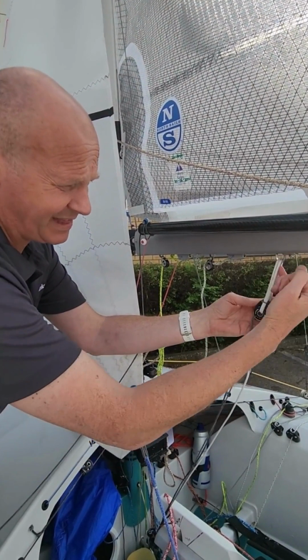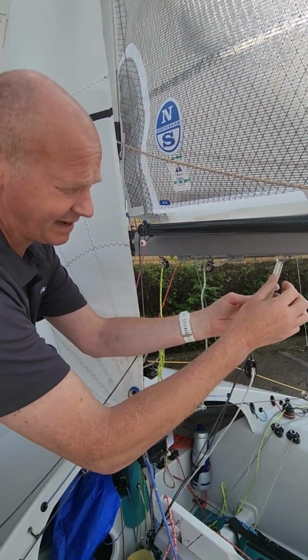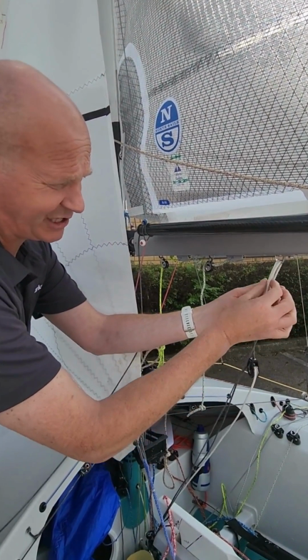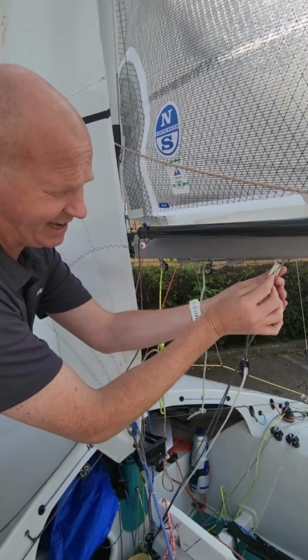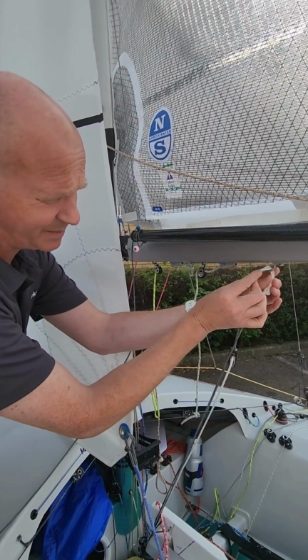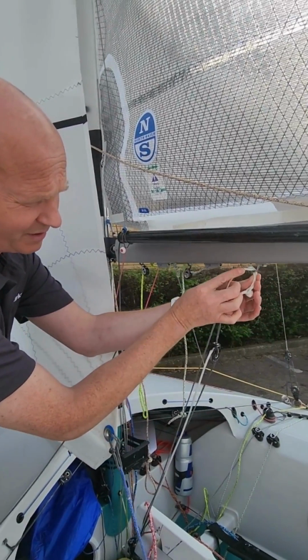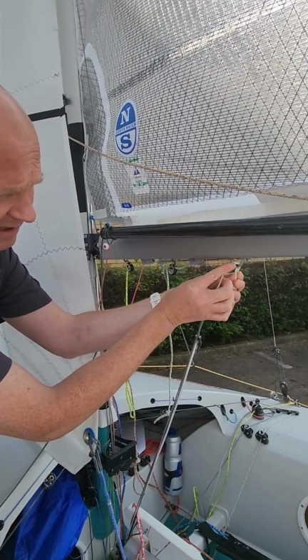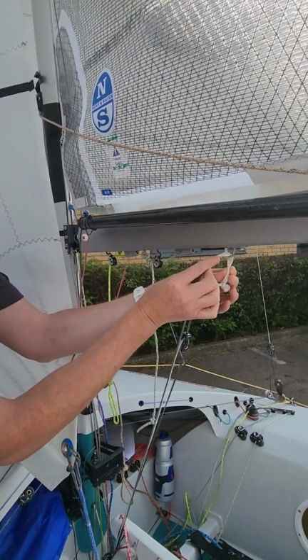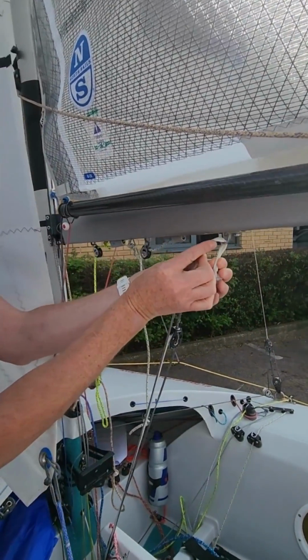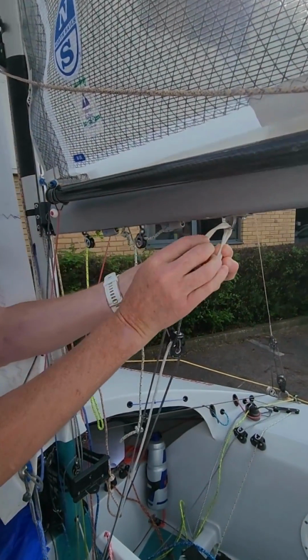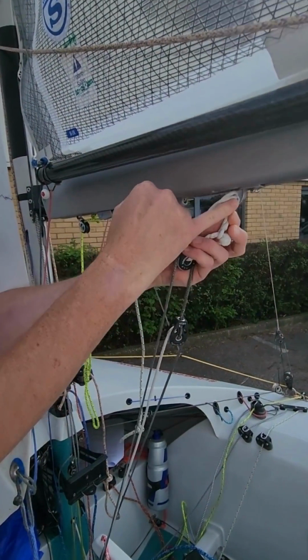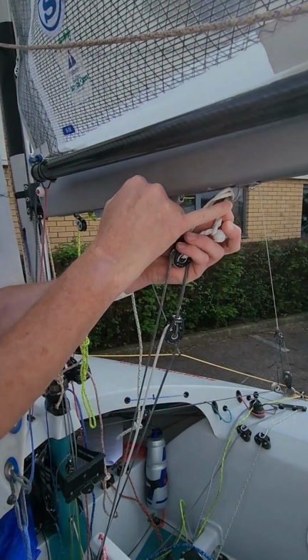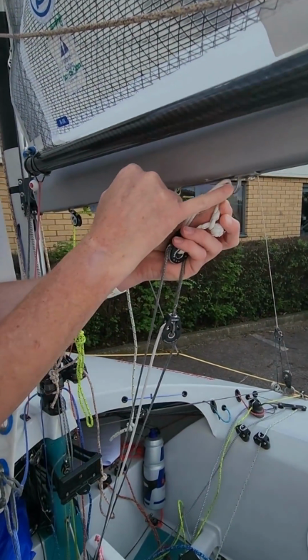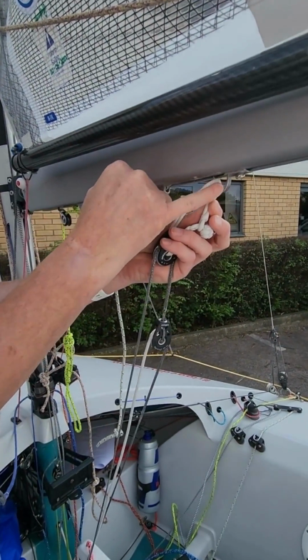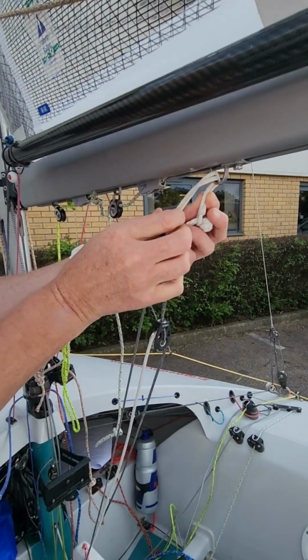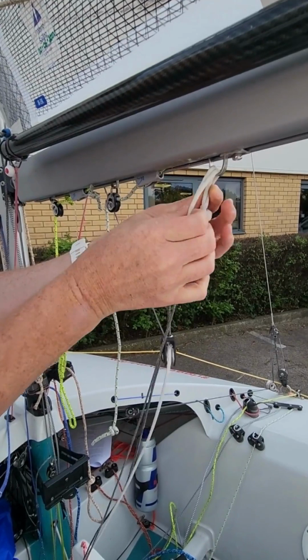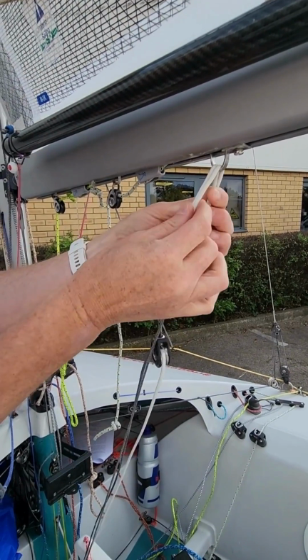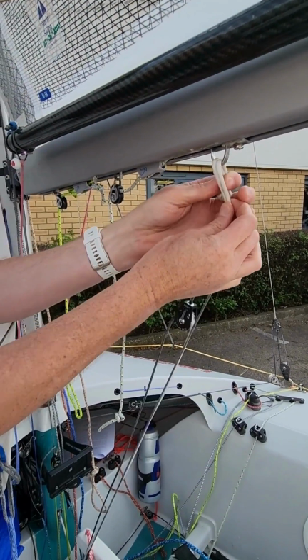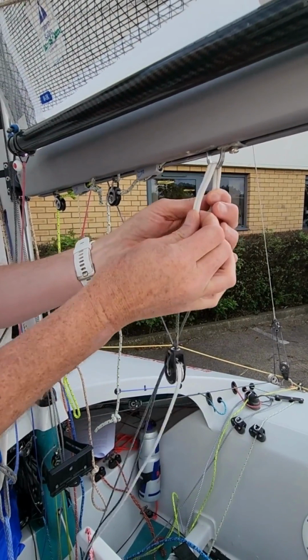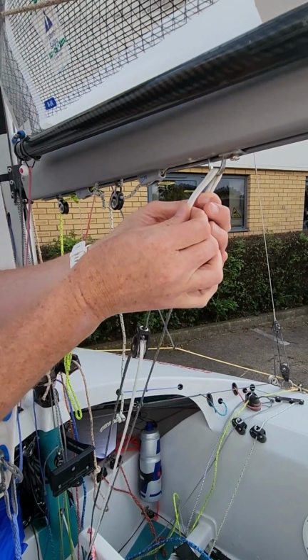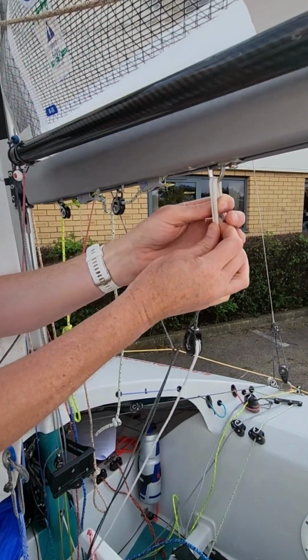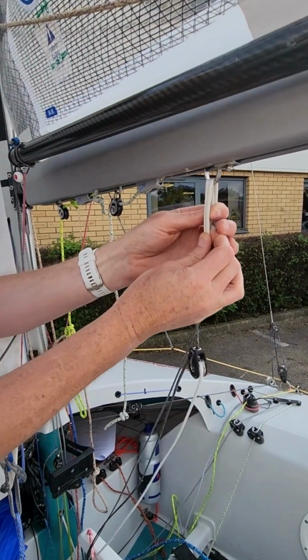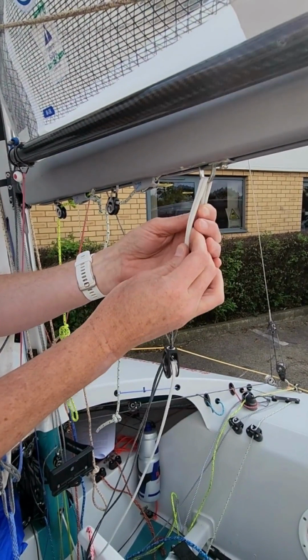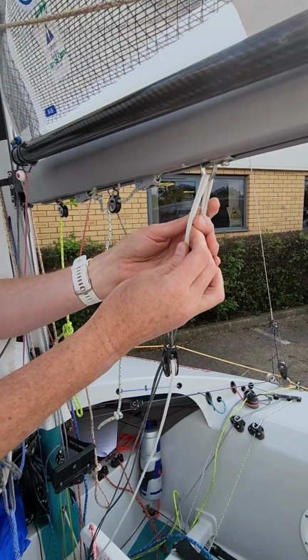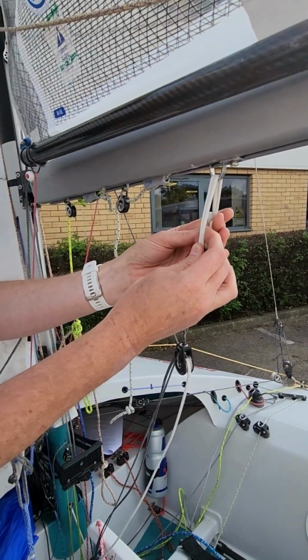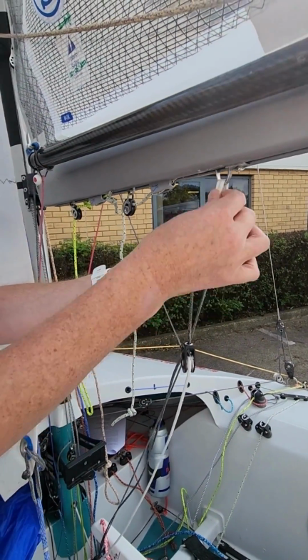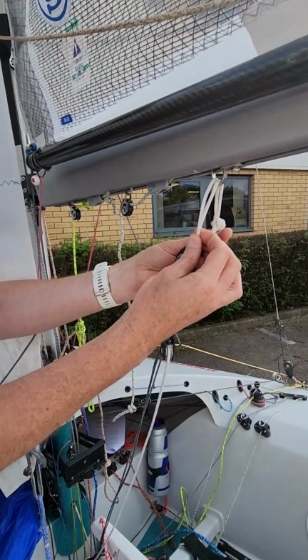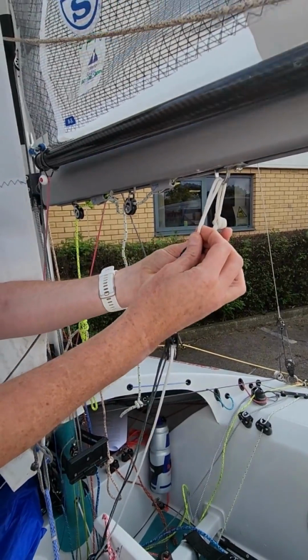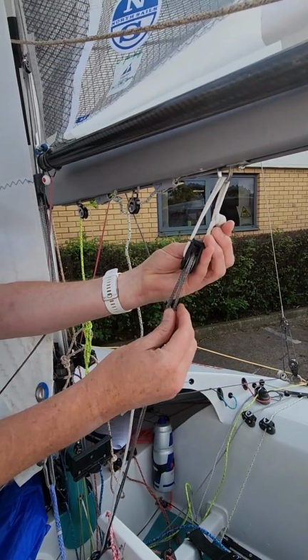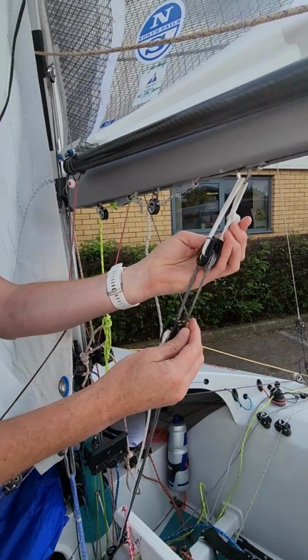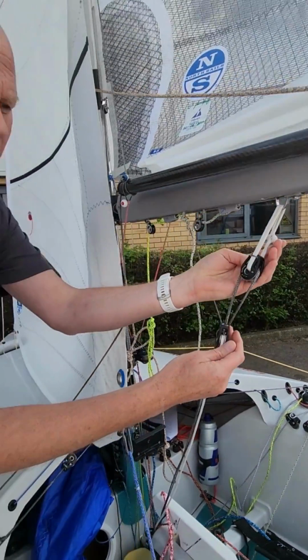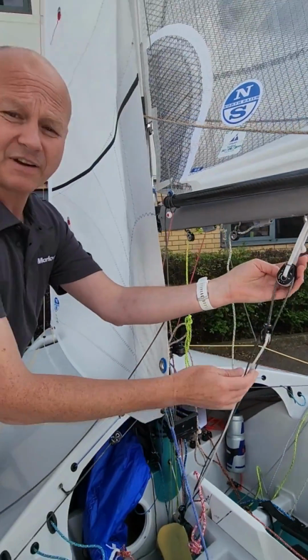In this application, it's been put on this bridle and soft shackle to protect from the sharp edges on this fitting as it soars backwards and forwards. So Rob, where else have you used chafe cover on this boat?